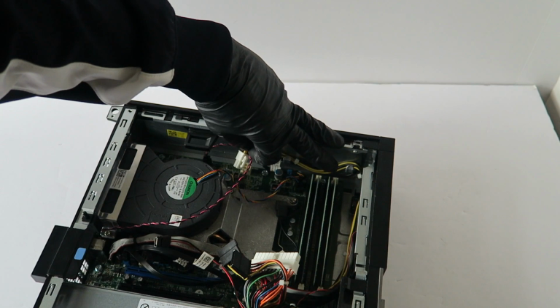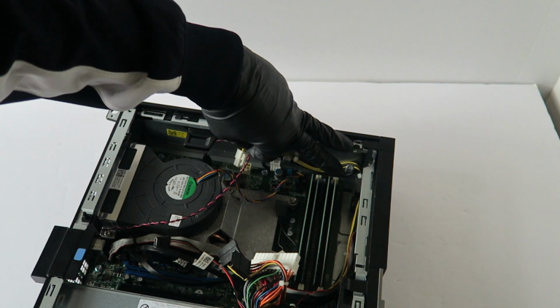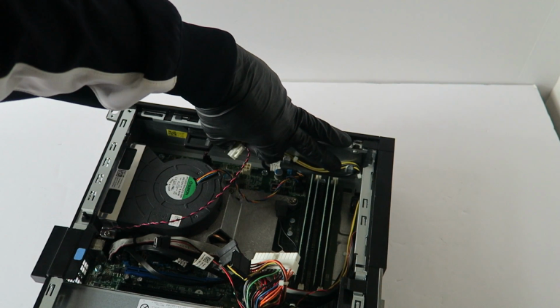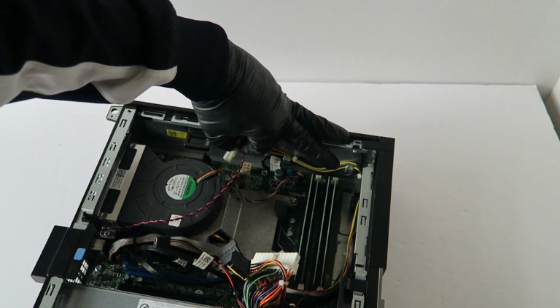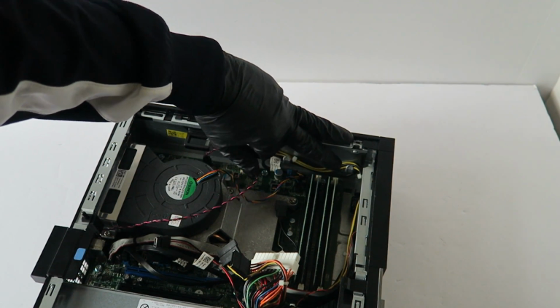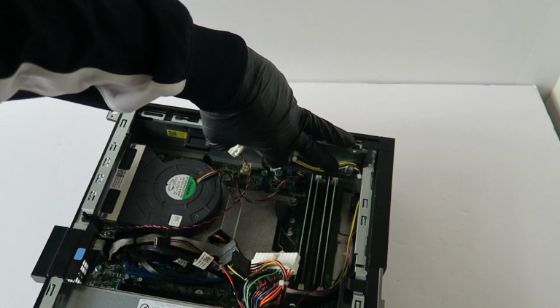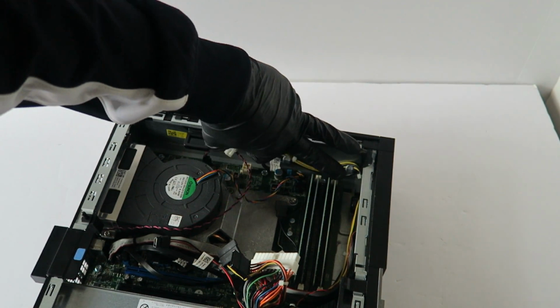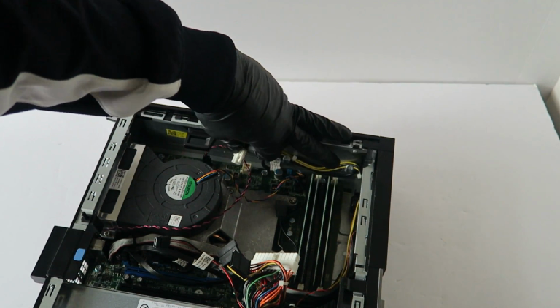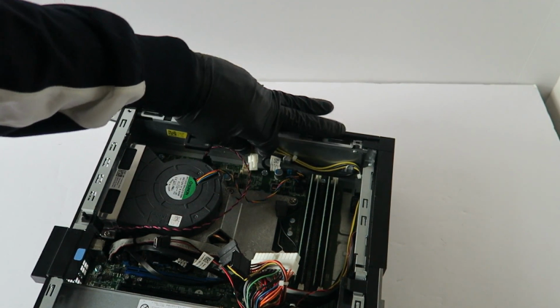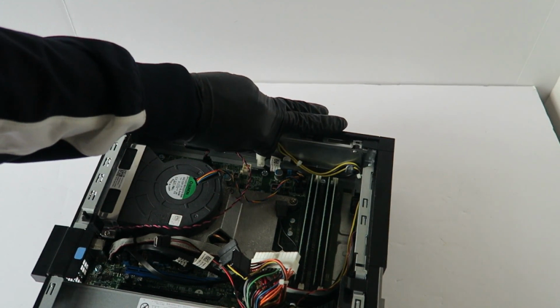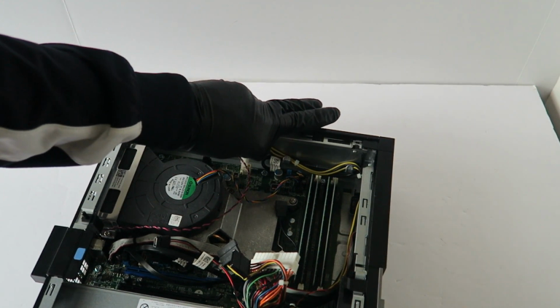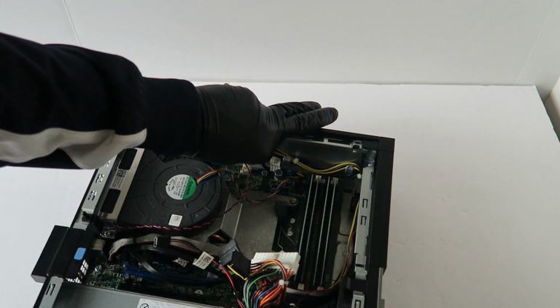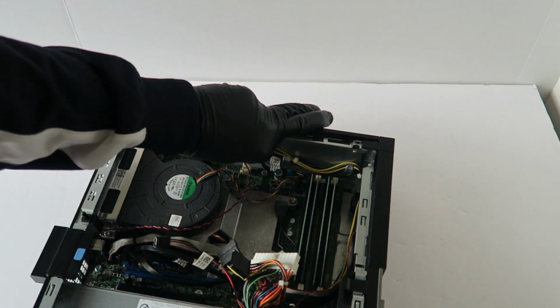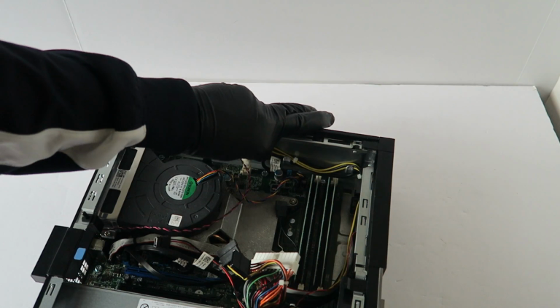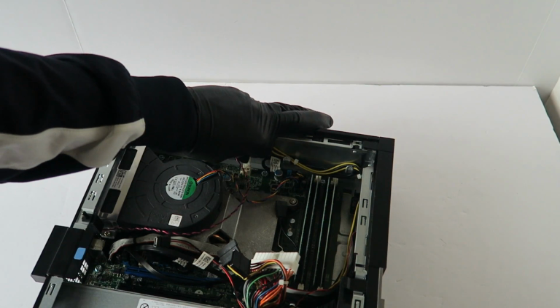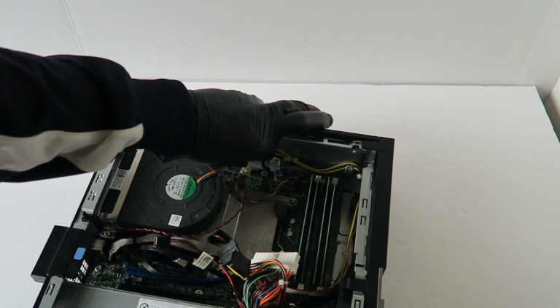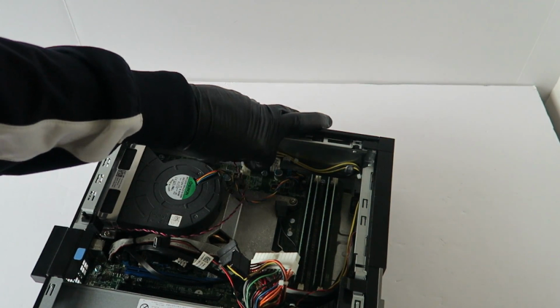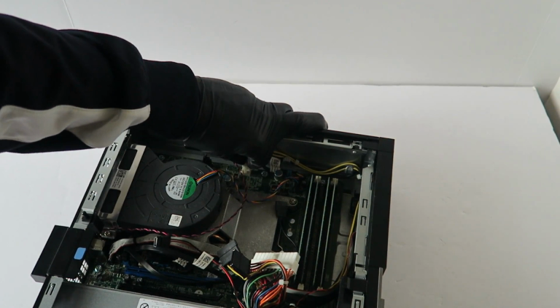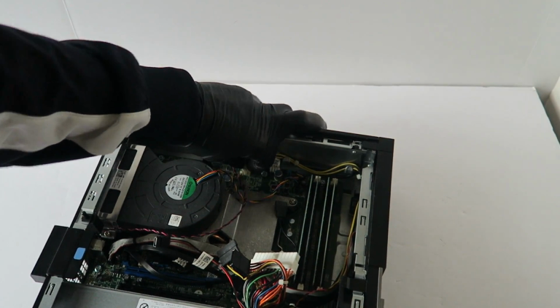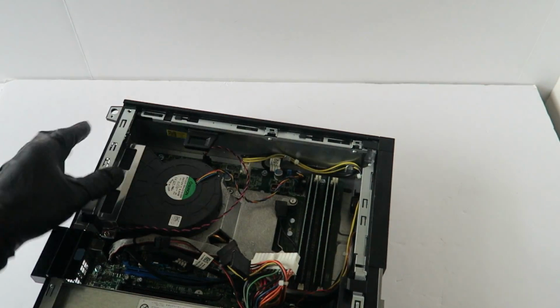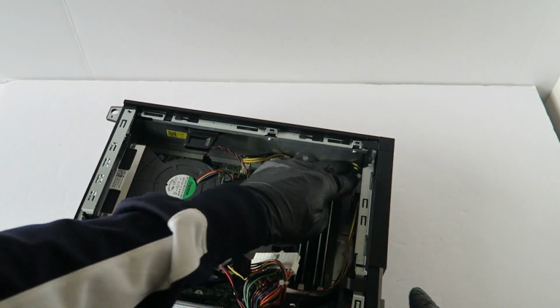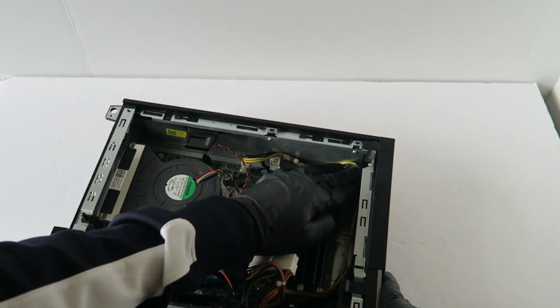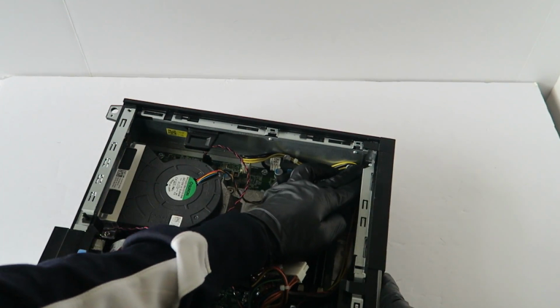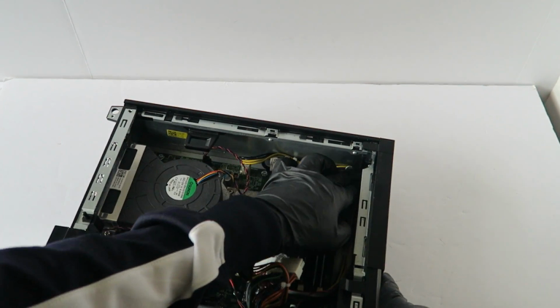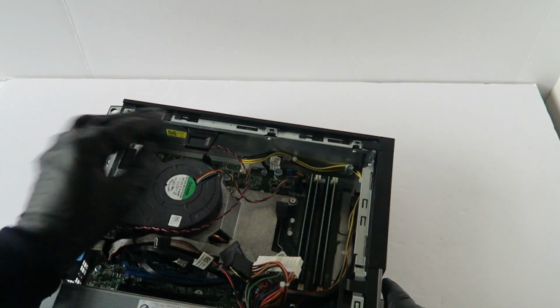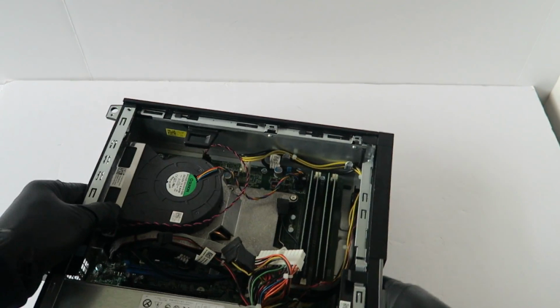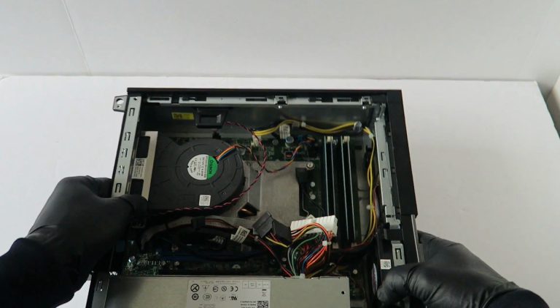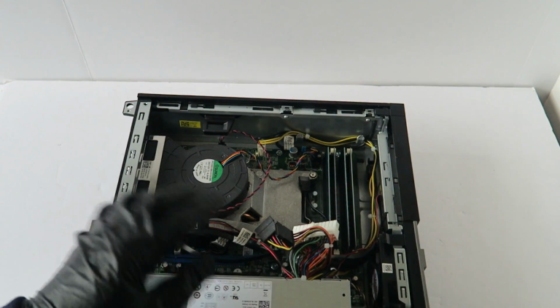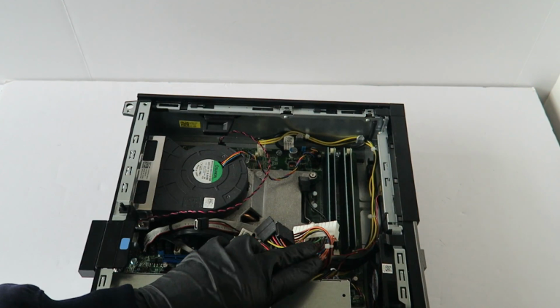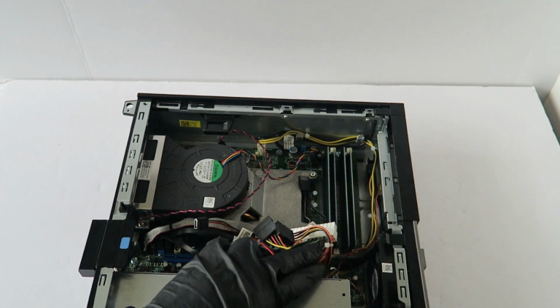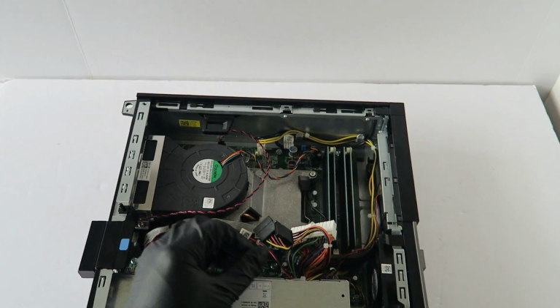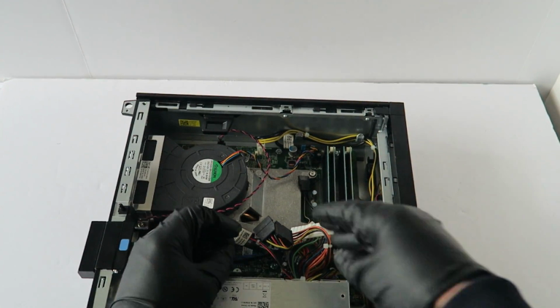Now you're going to connect back the 4-pin. Then we are going to connect back the 24-pin right here.